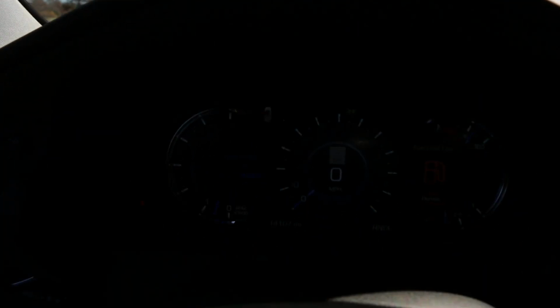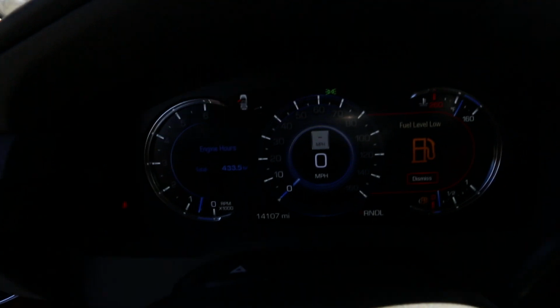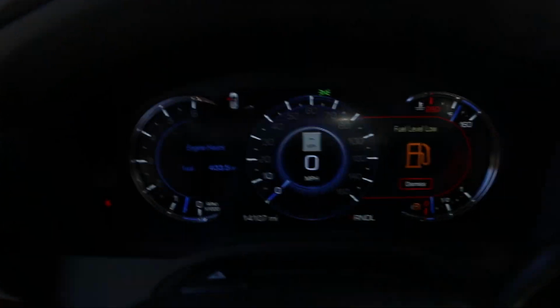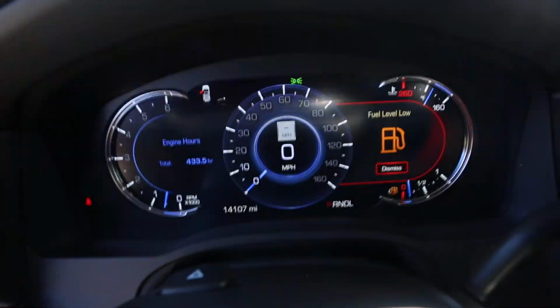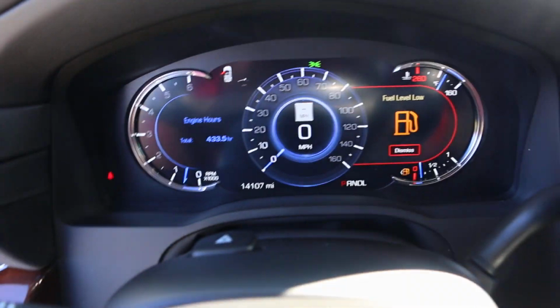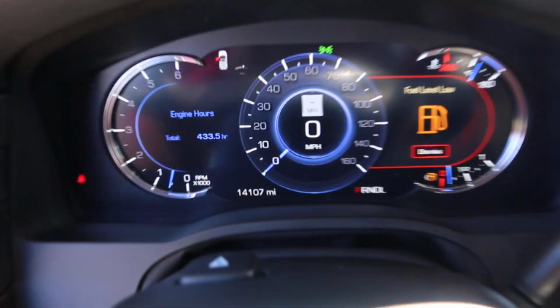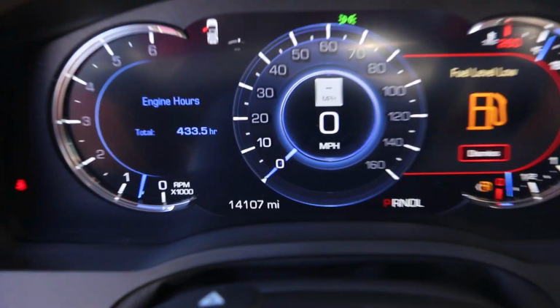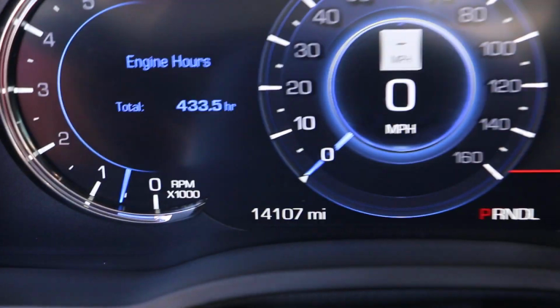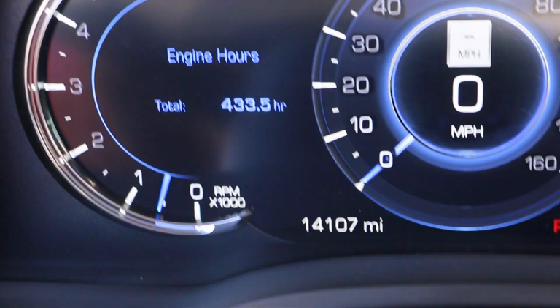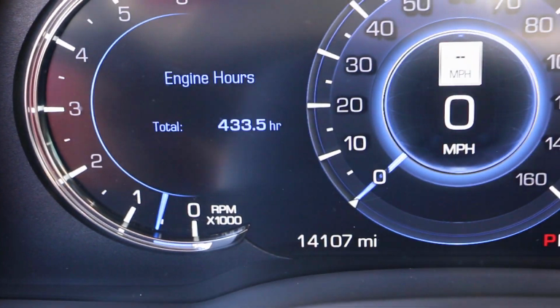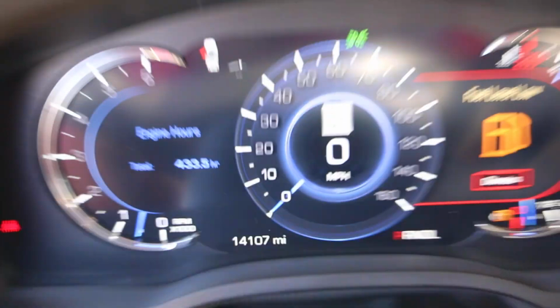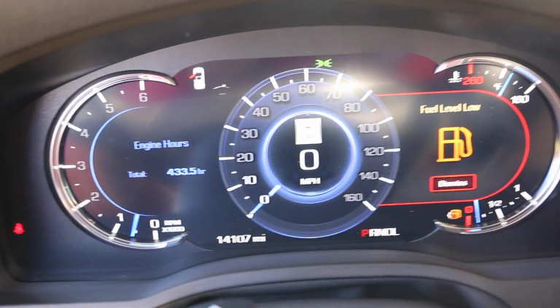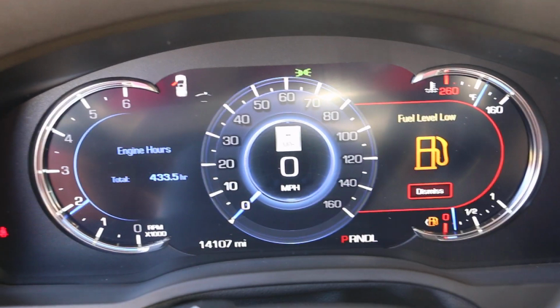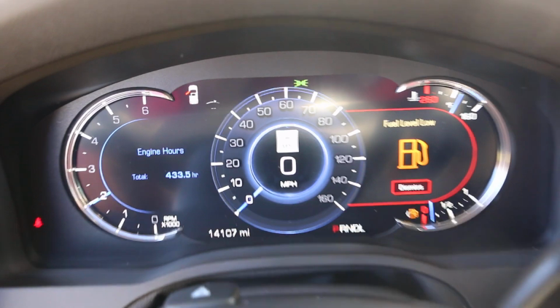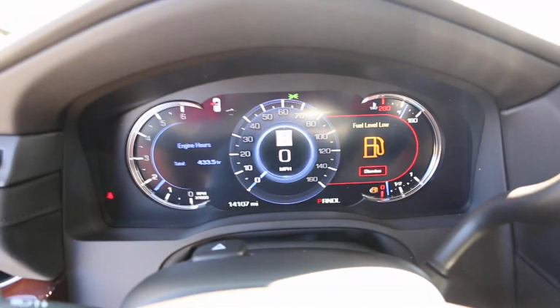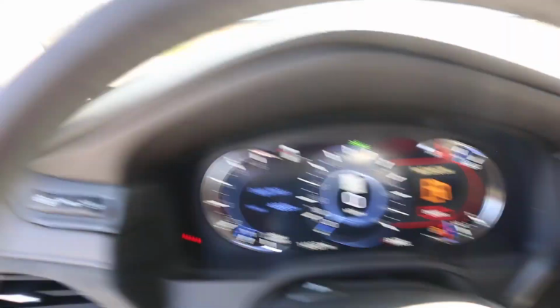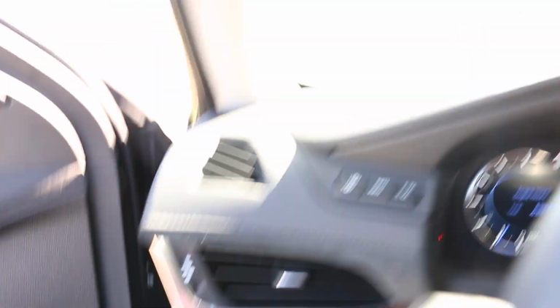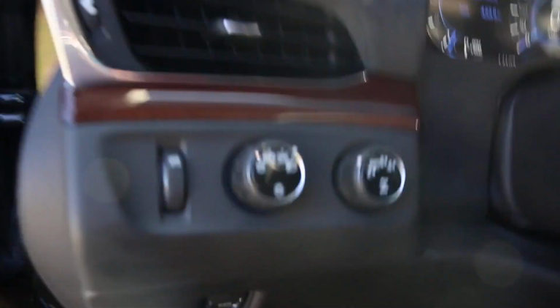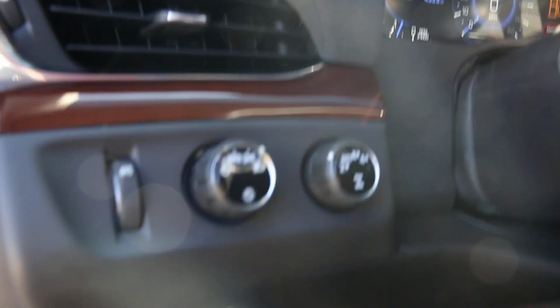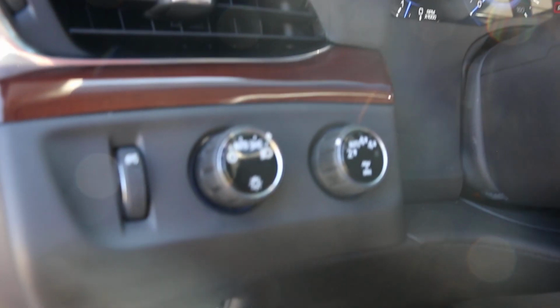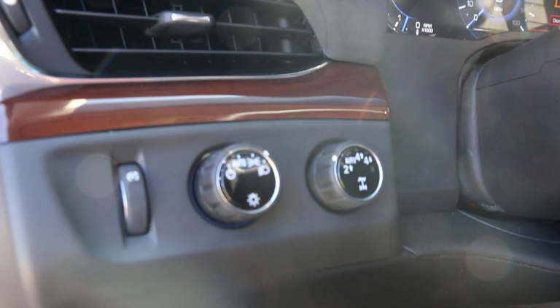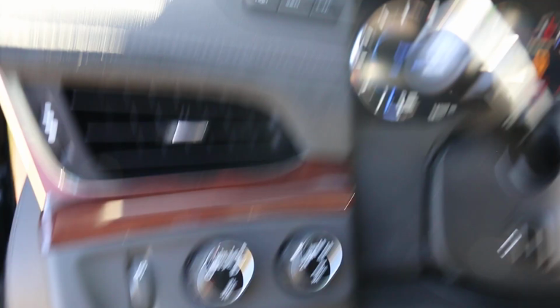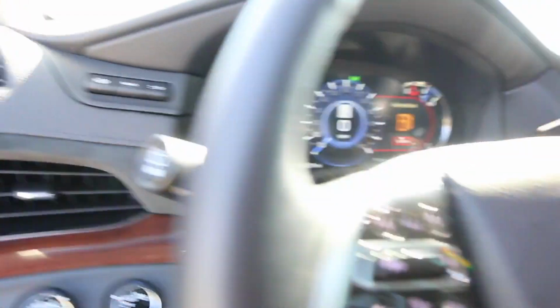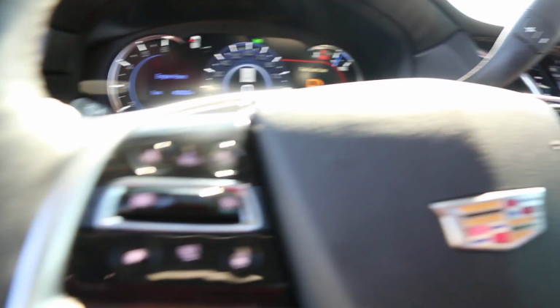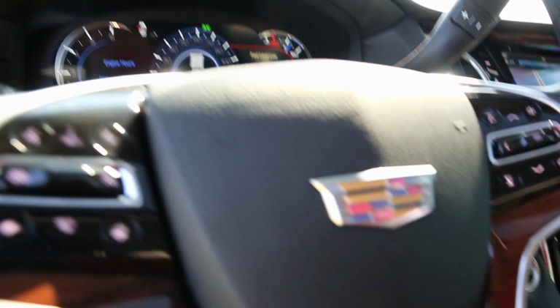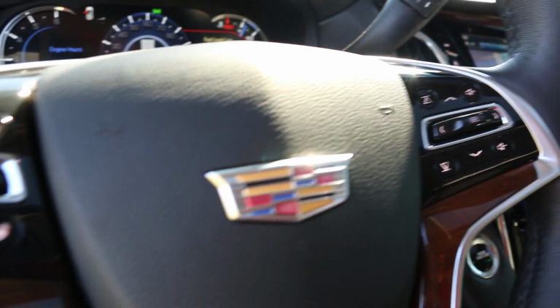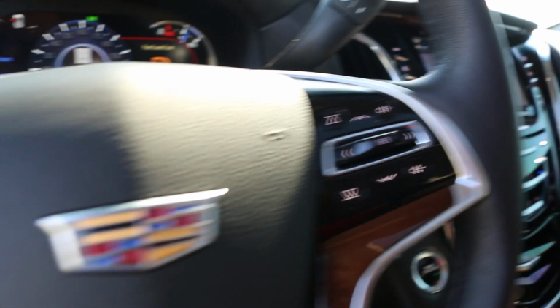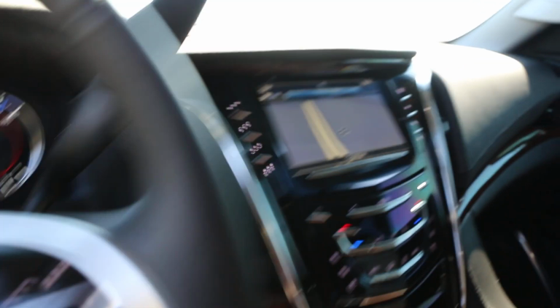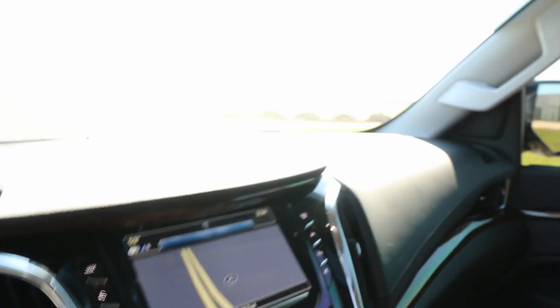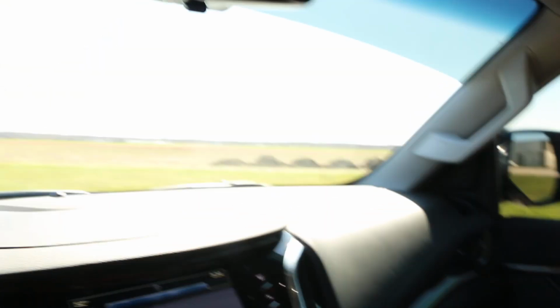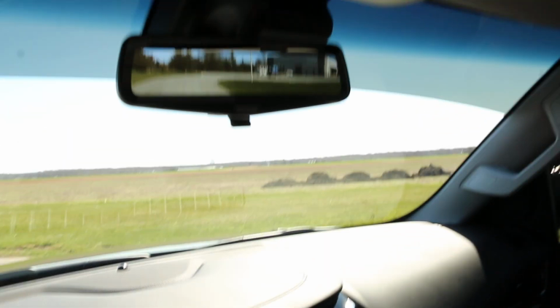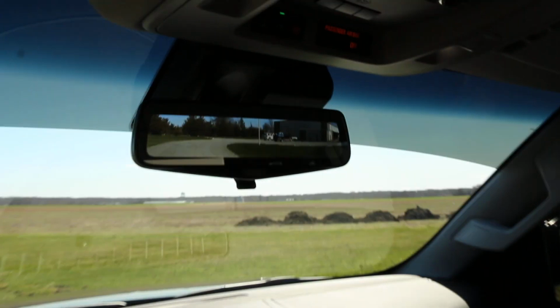Showing 14,107 miles, still fully covered under factory warranty. I love the rear view mirror — really cool.